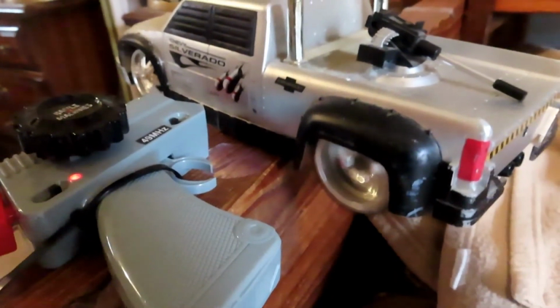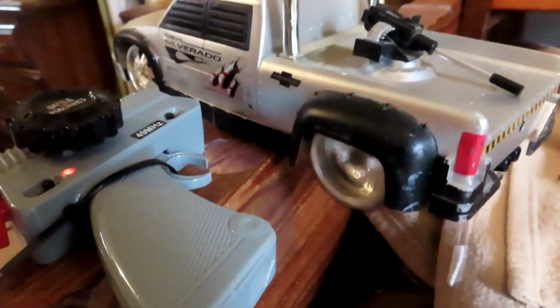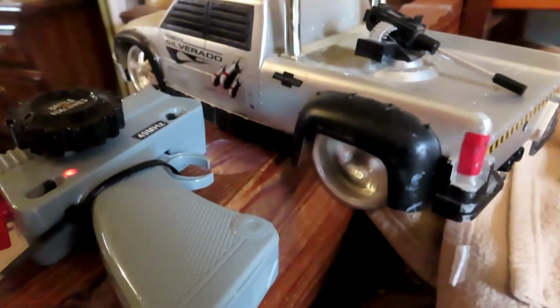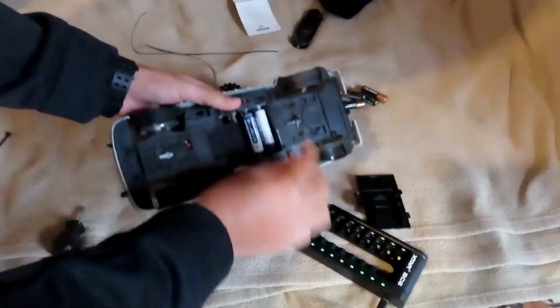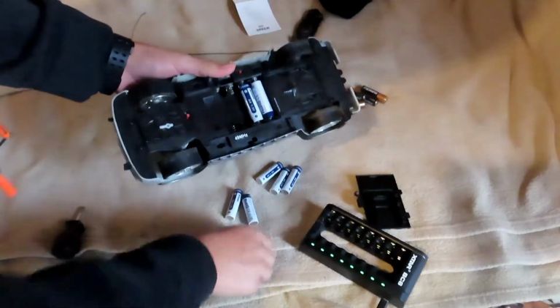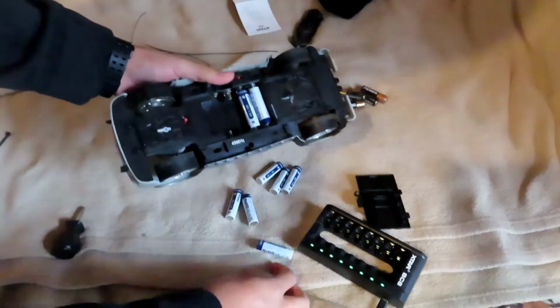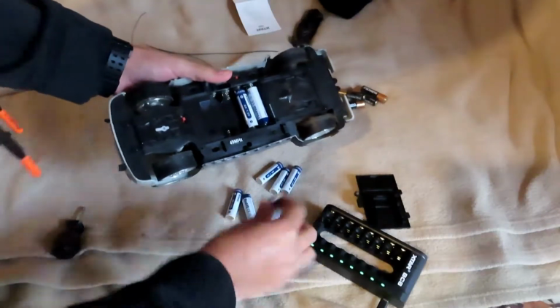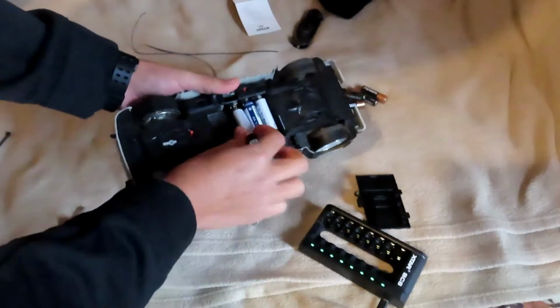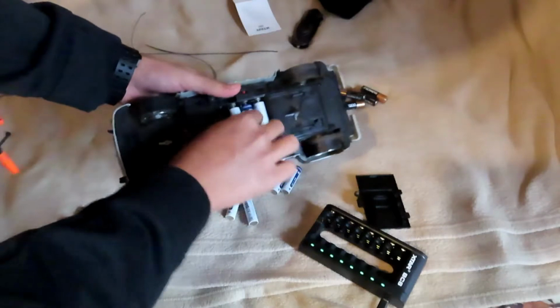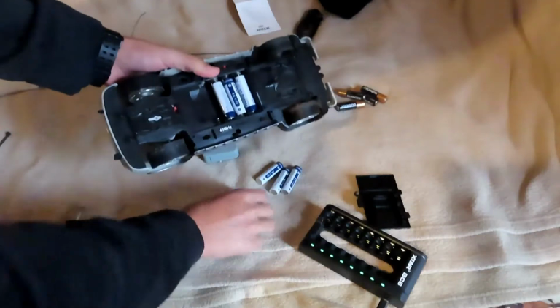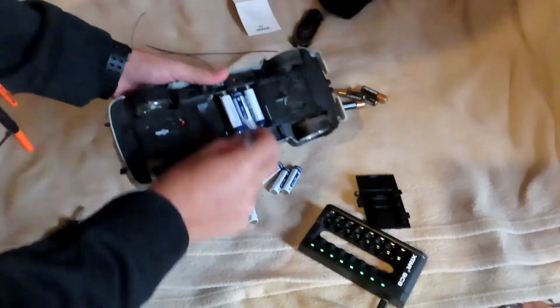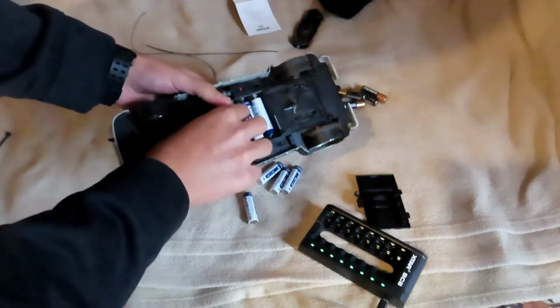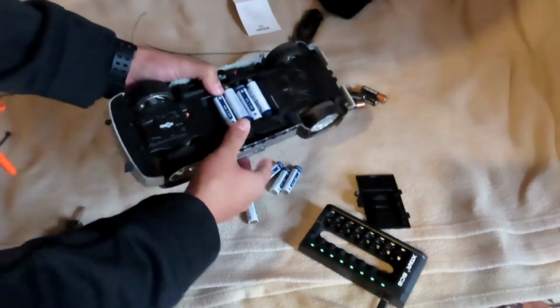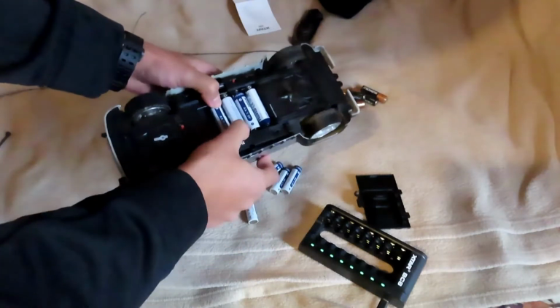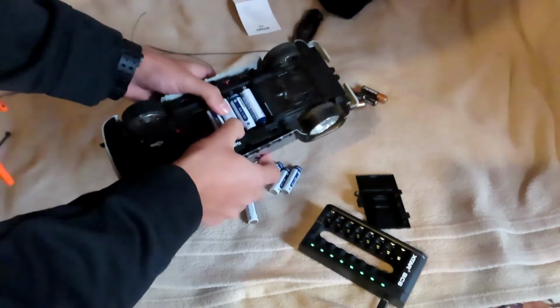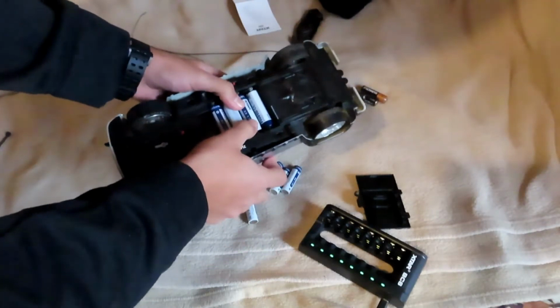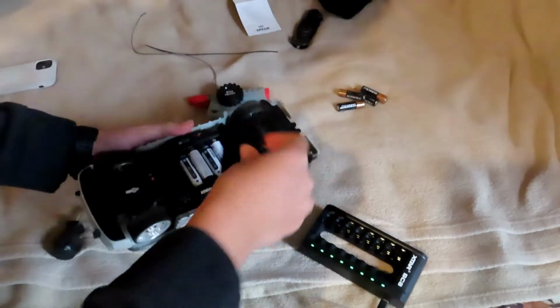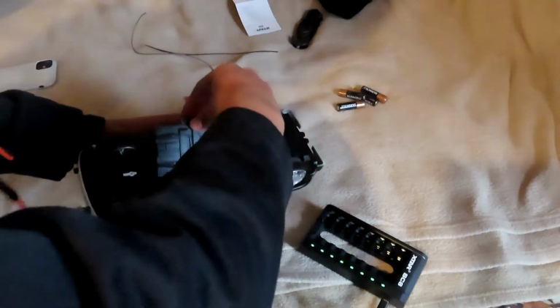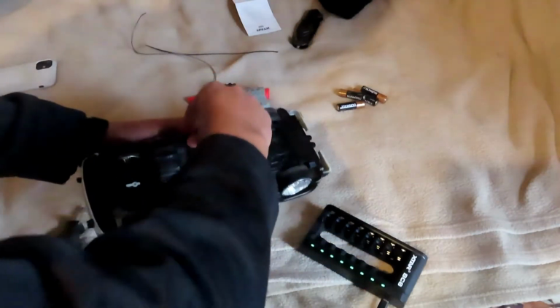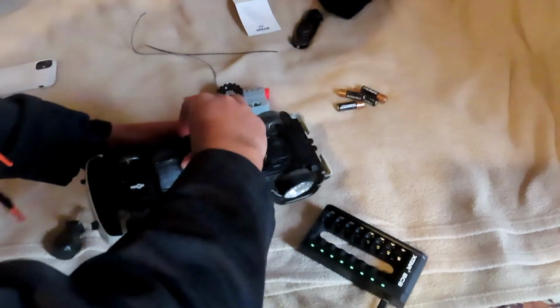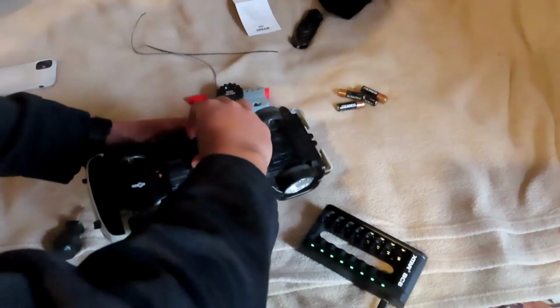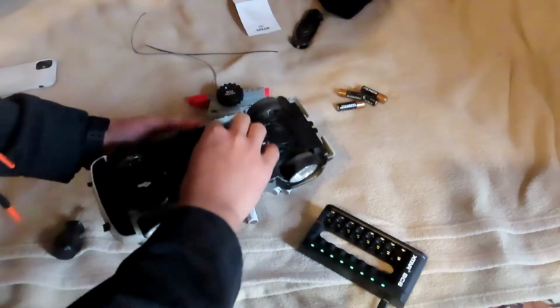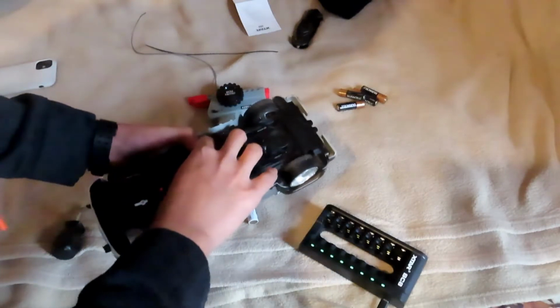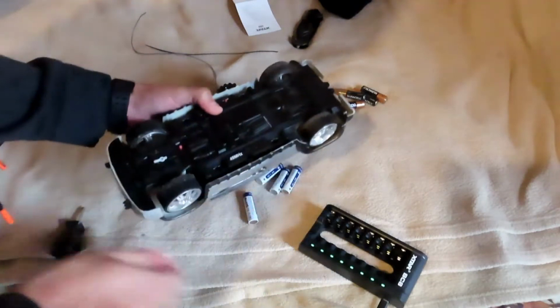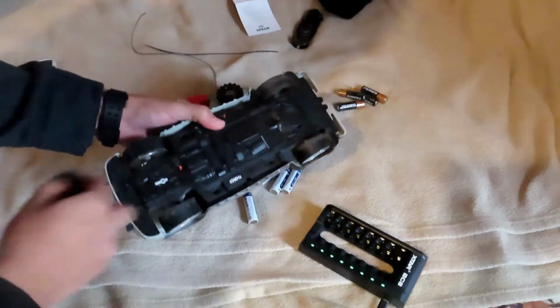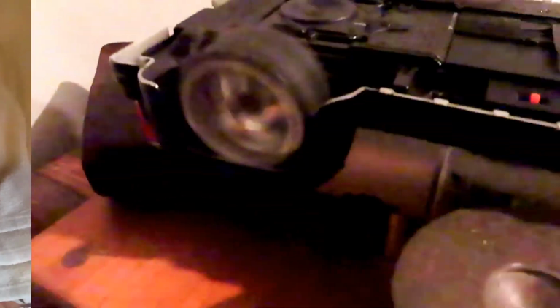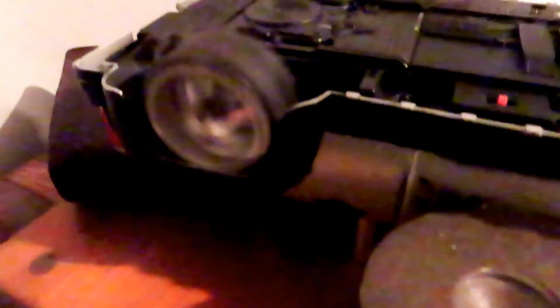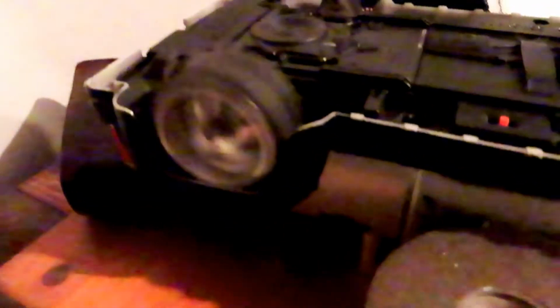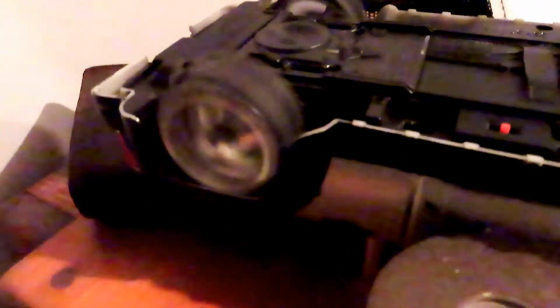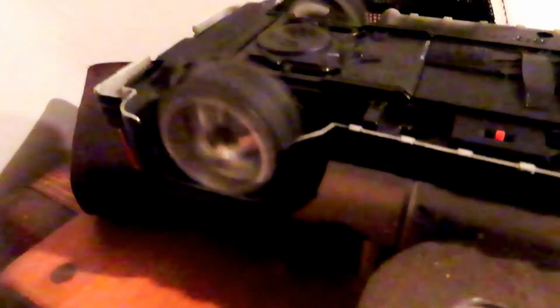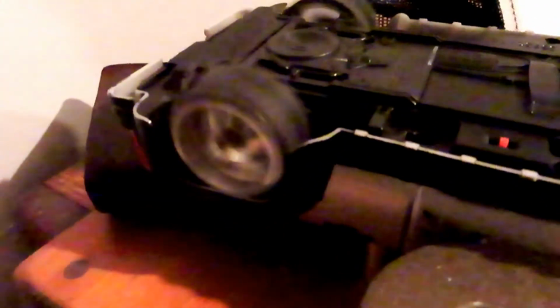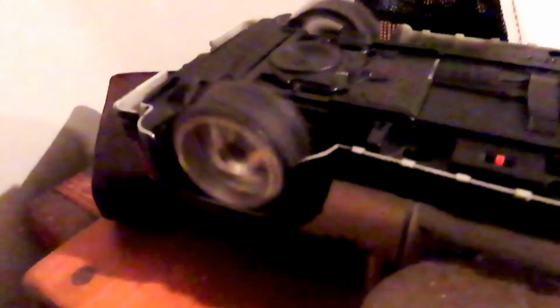So we ran it on Duracell and we ran it on the Xtar 1.5 volt batteries after being fully charged by the BC-8 charger that they have just released. And let me tell you, there was a clear cut winner.